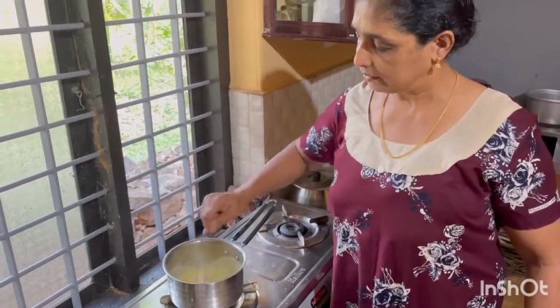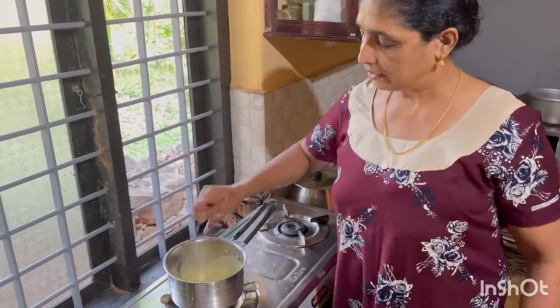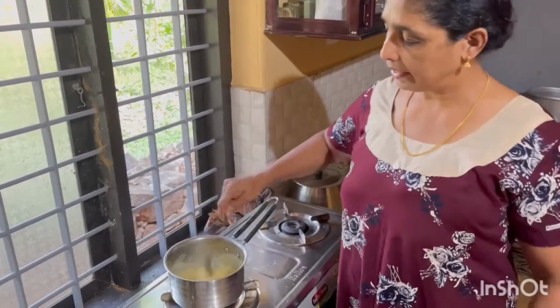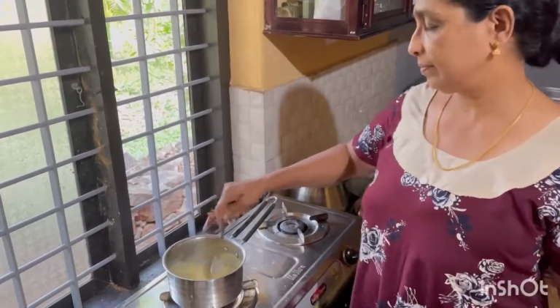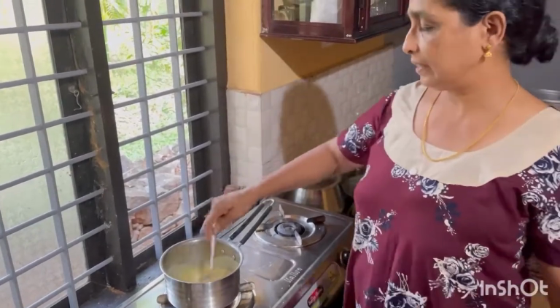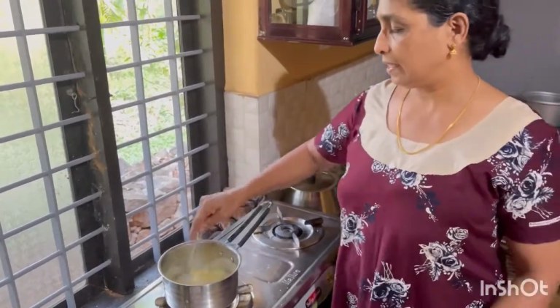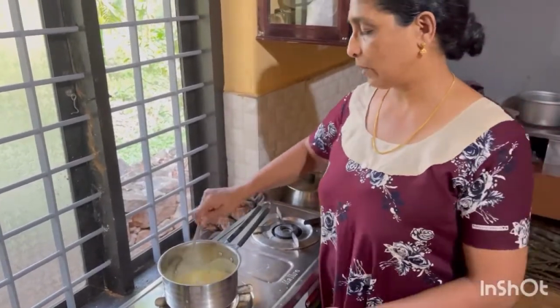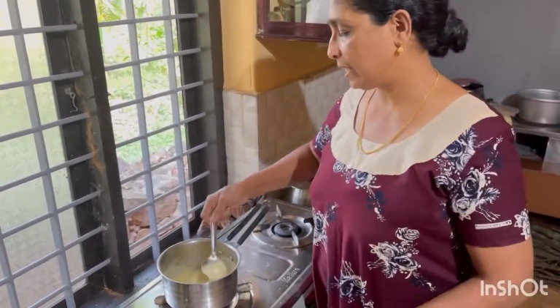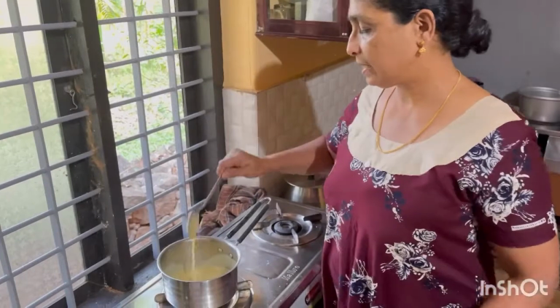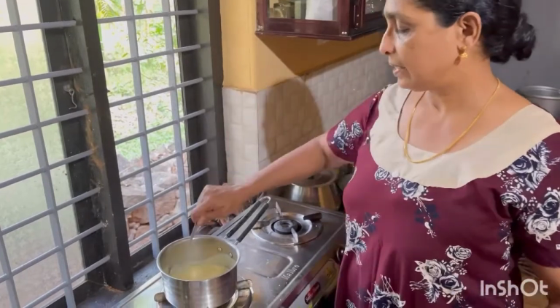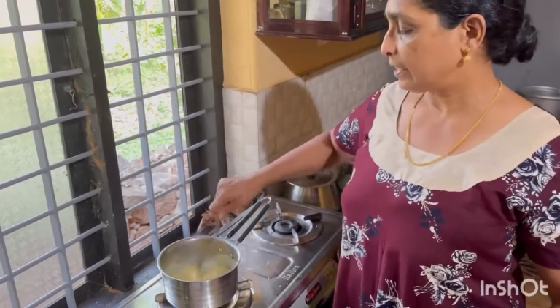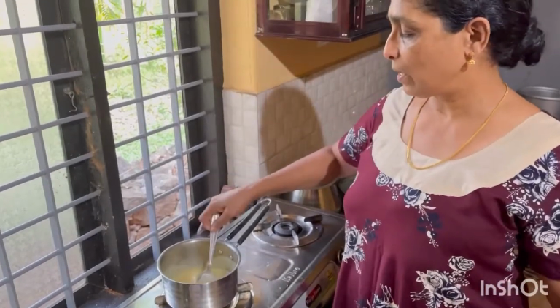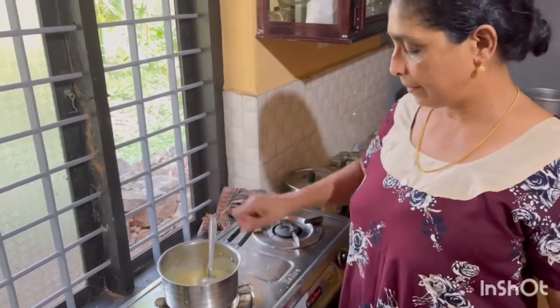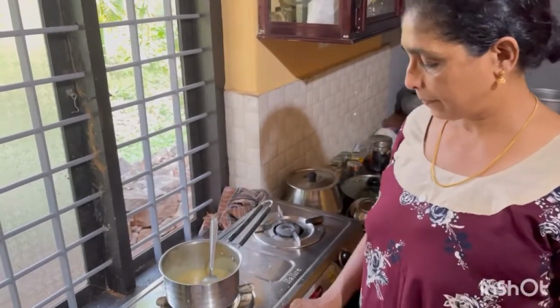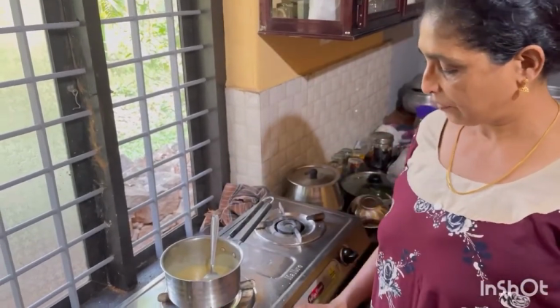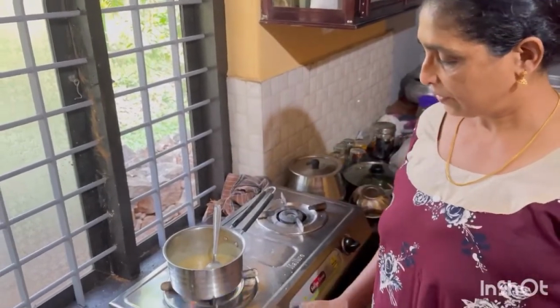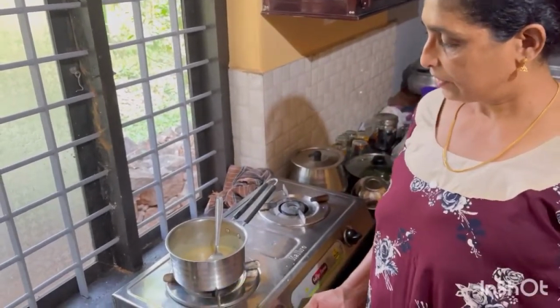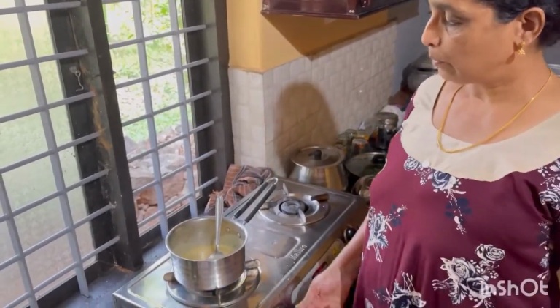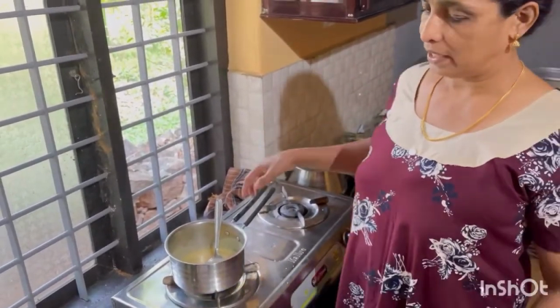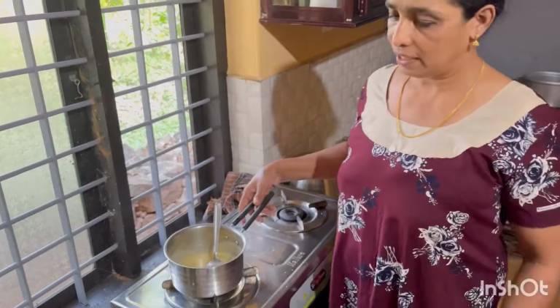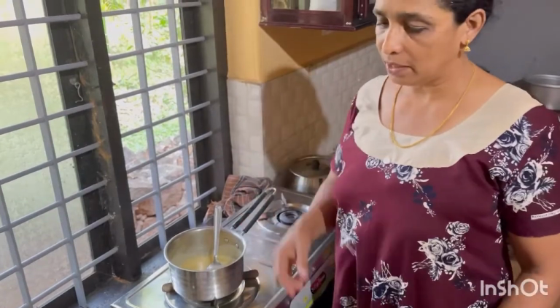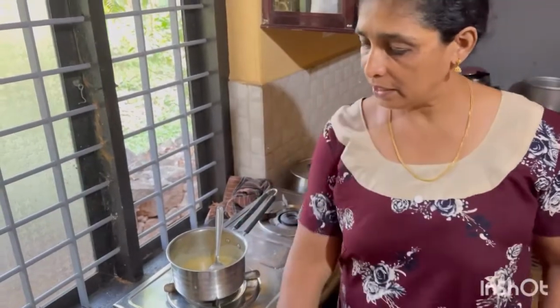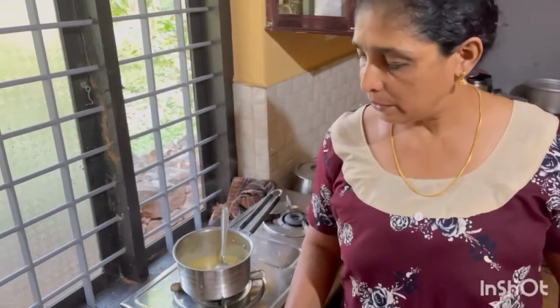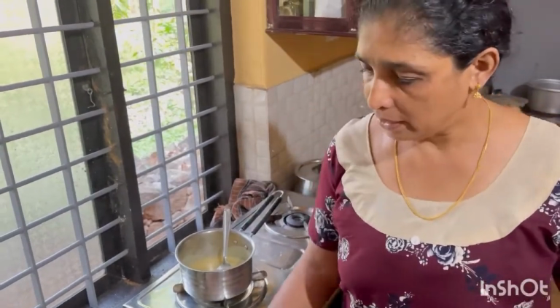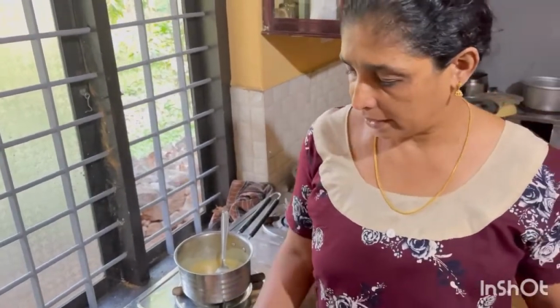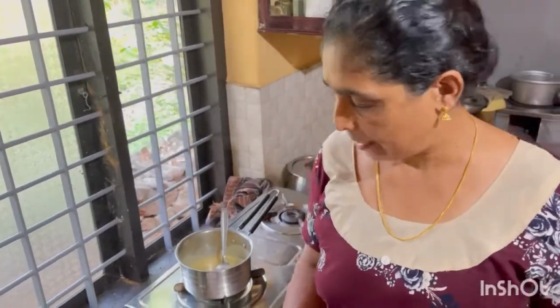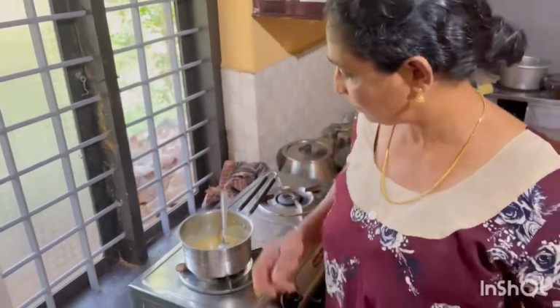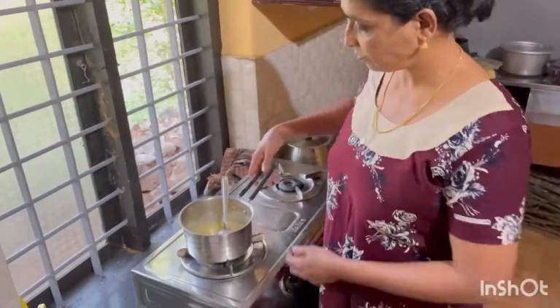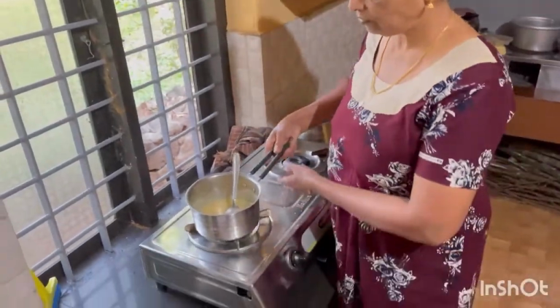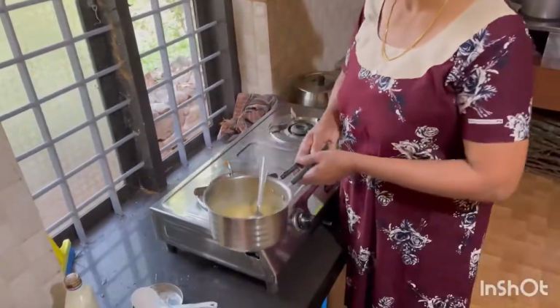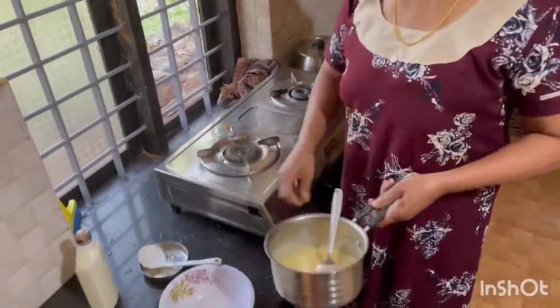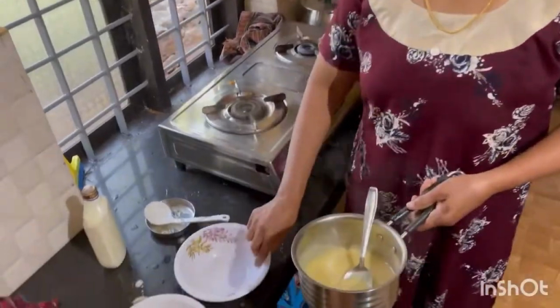When we put the pot, we put it on the pot, and we put it on the pot.